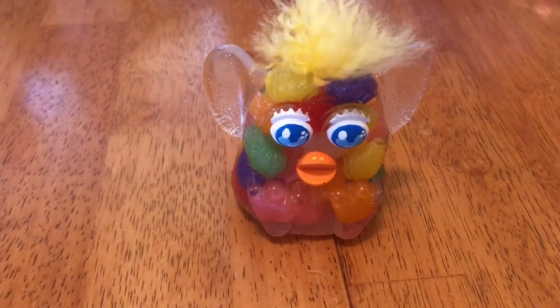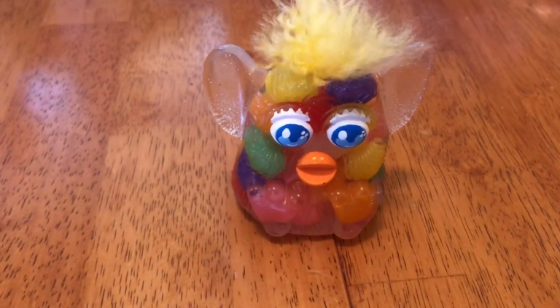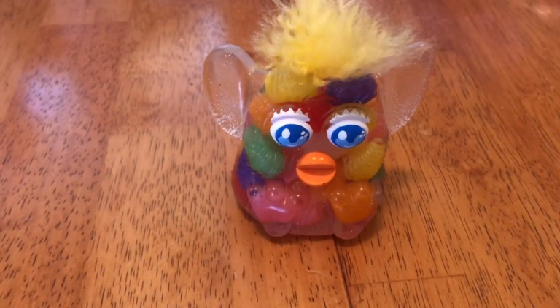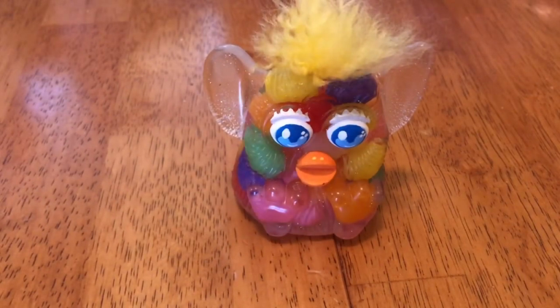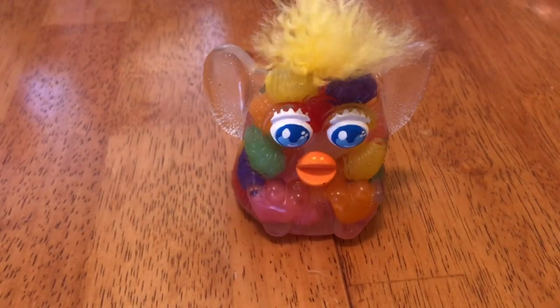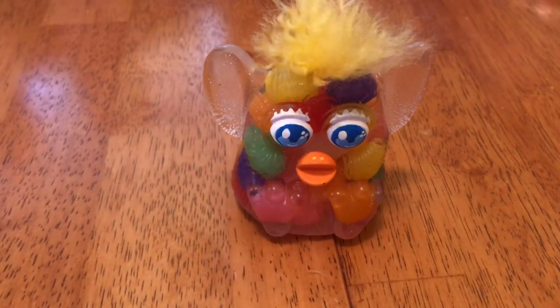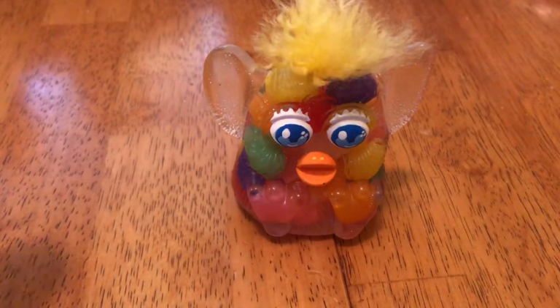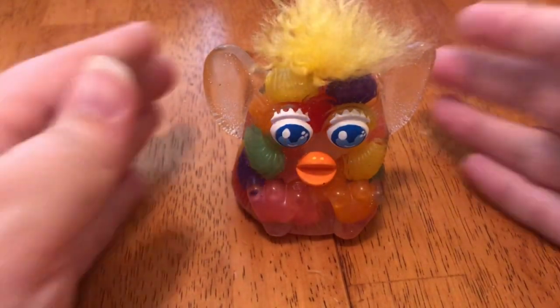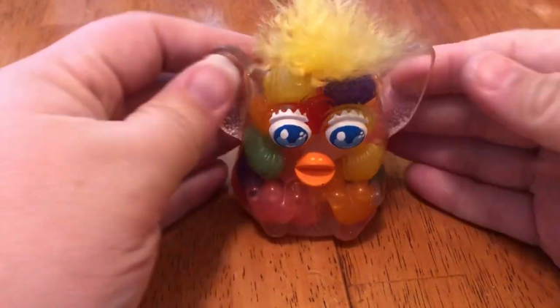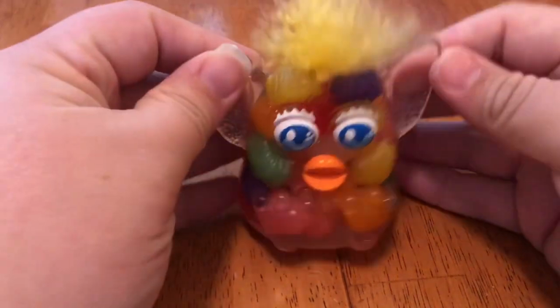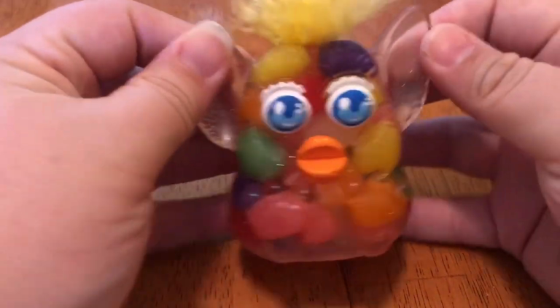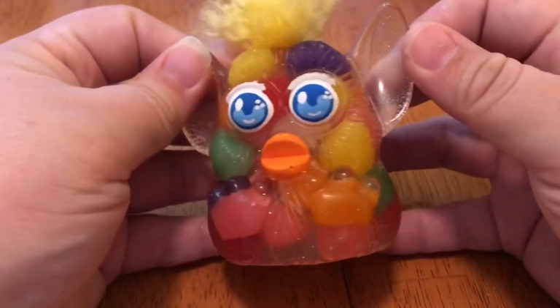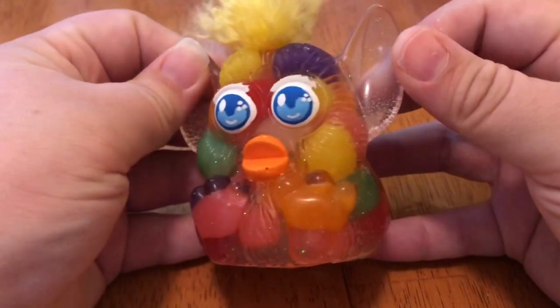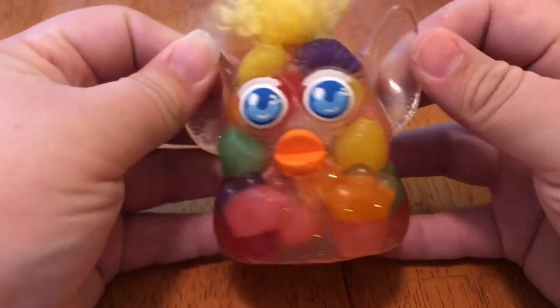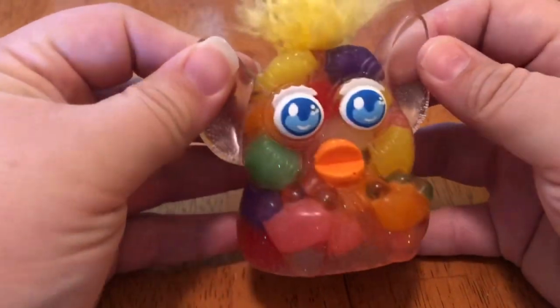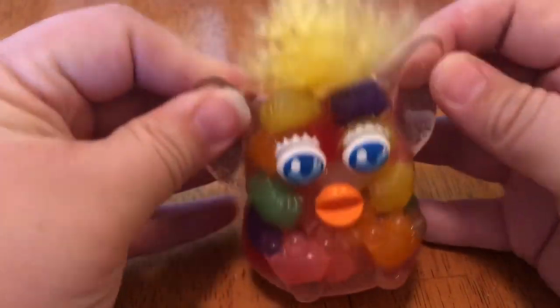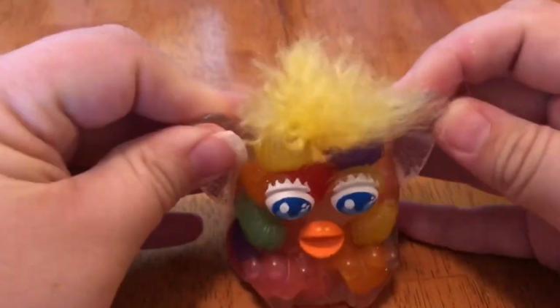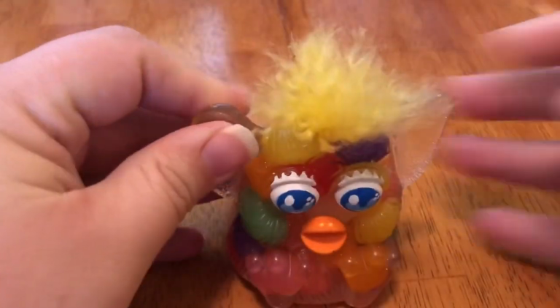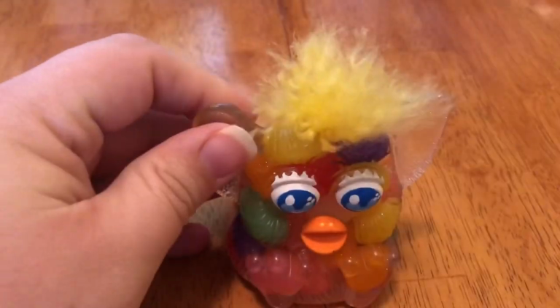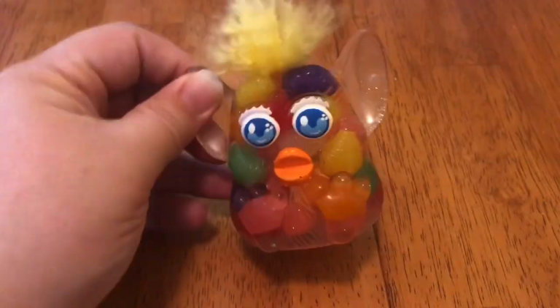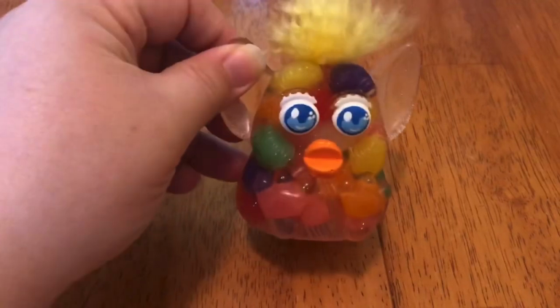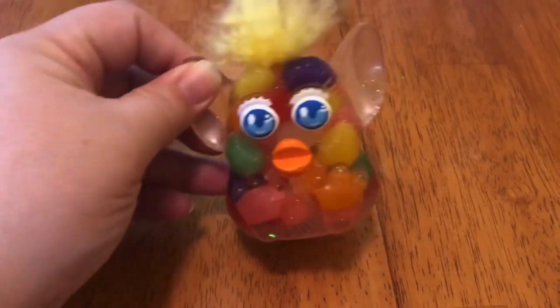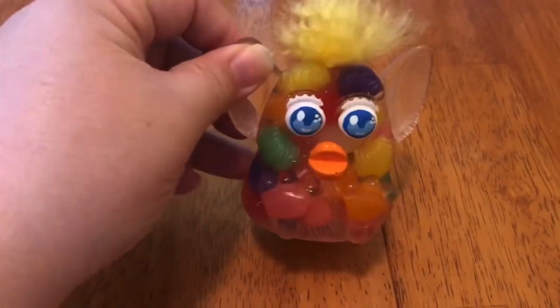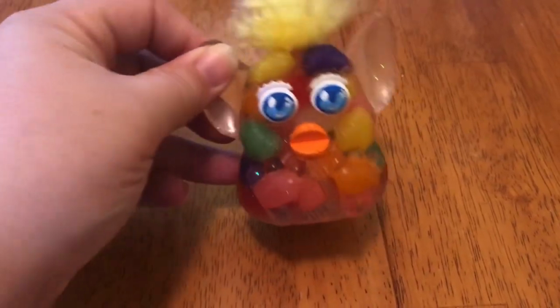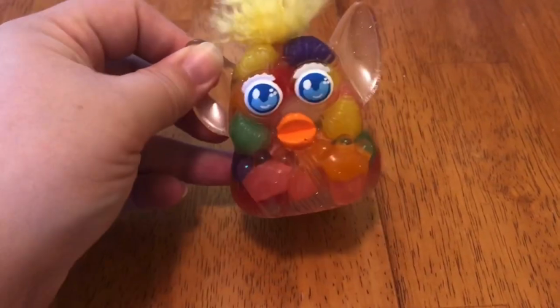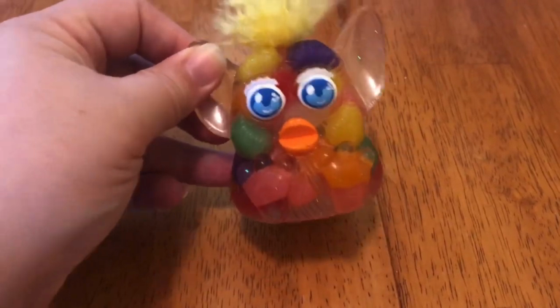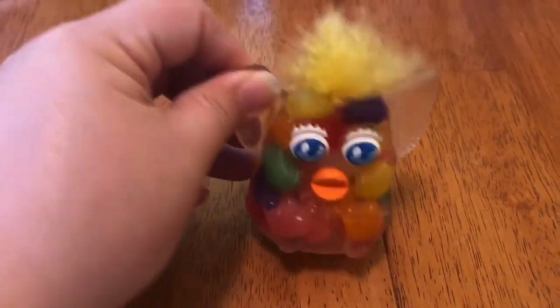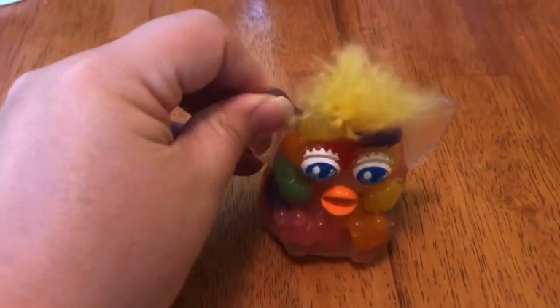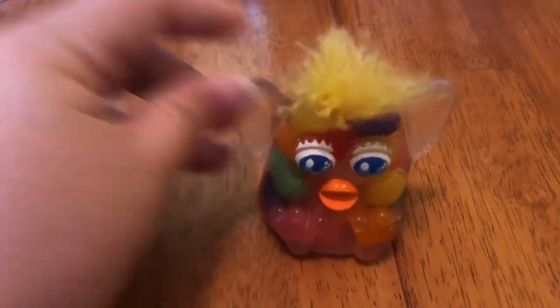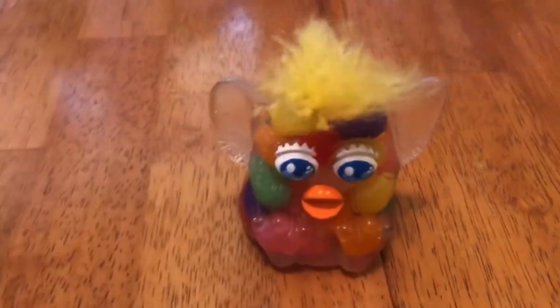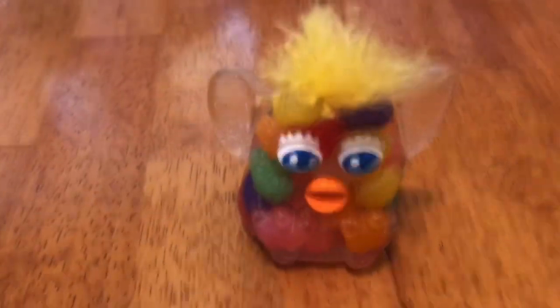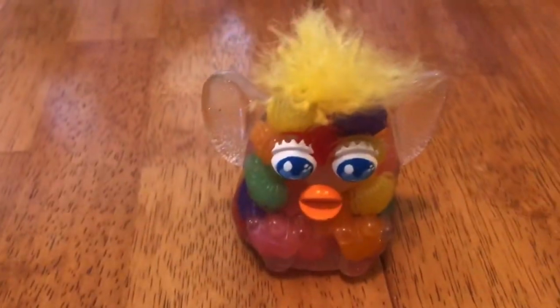And here he is — he's so cute and adorable! I named him Jelly Belly because, well, you see. I hope you have a great Easter. Thanks for watching. Bye!